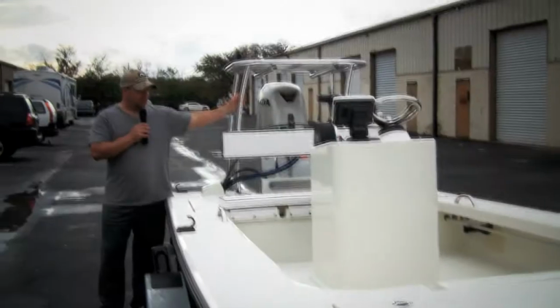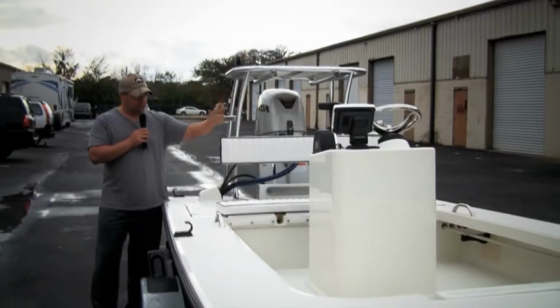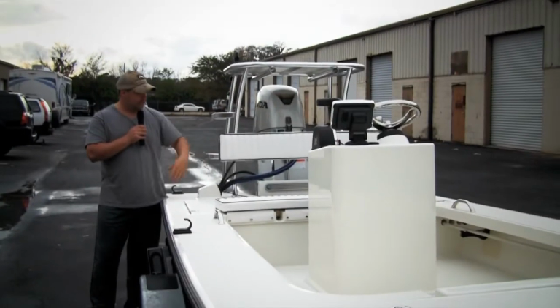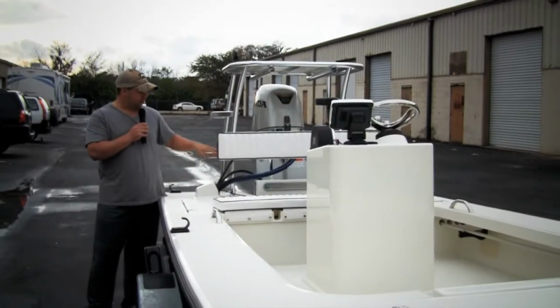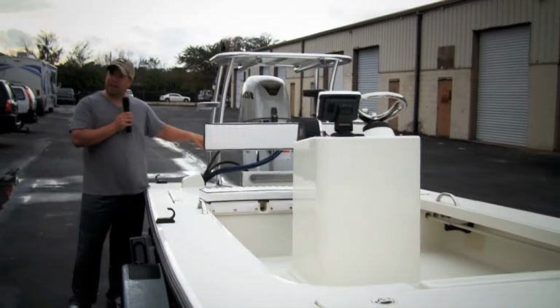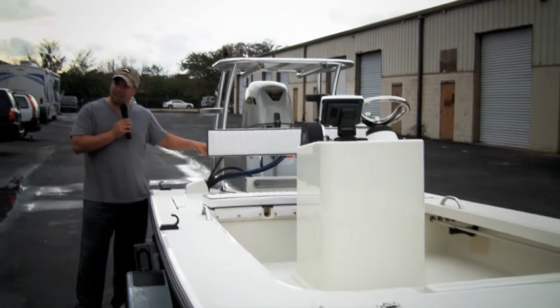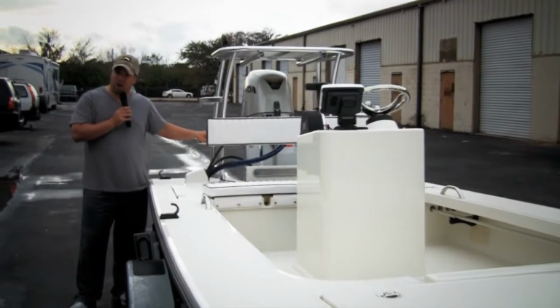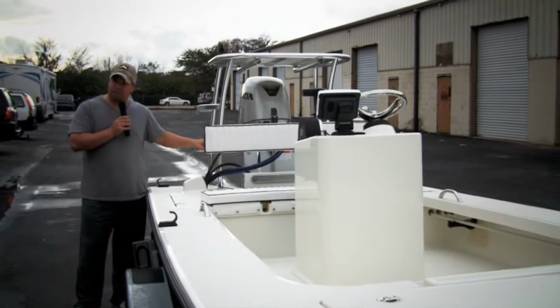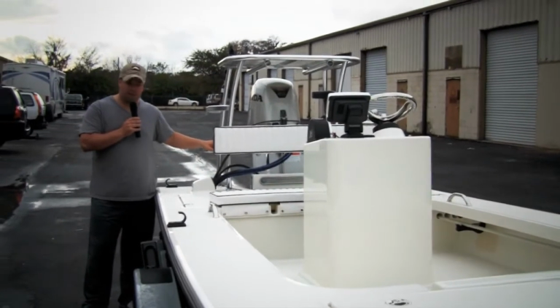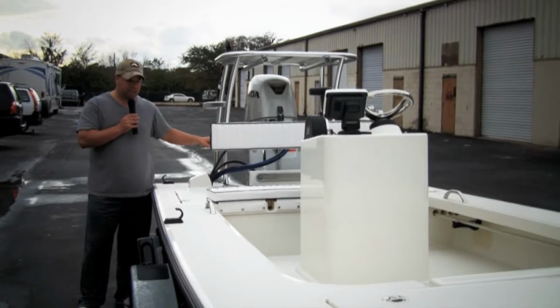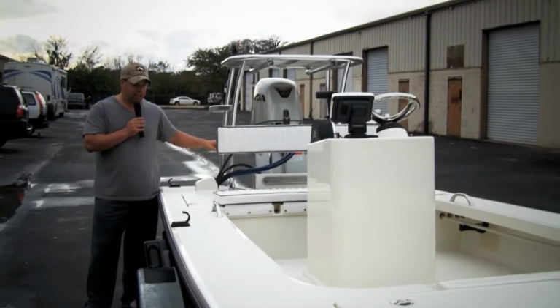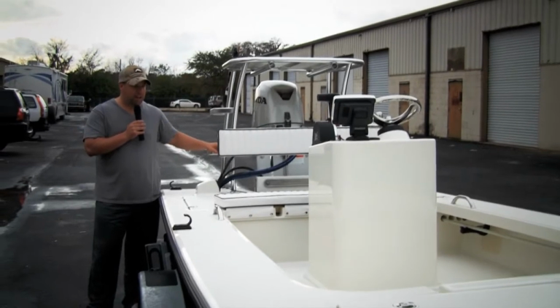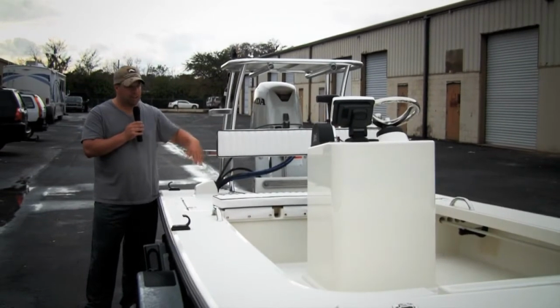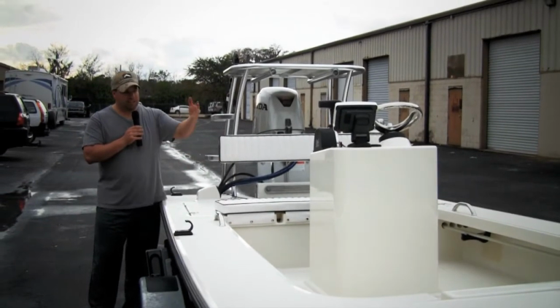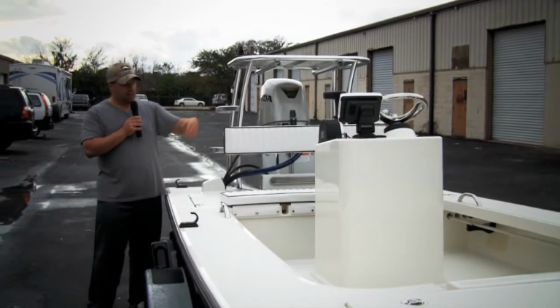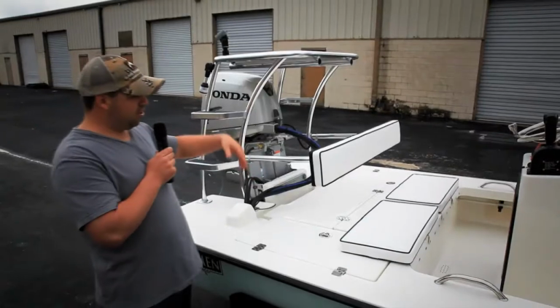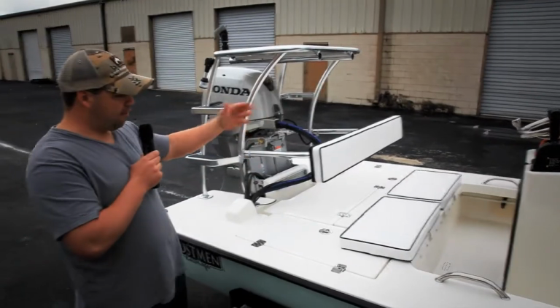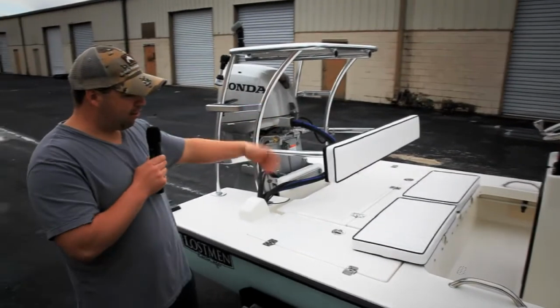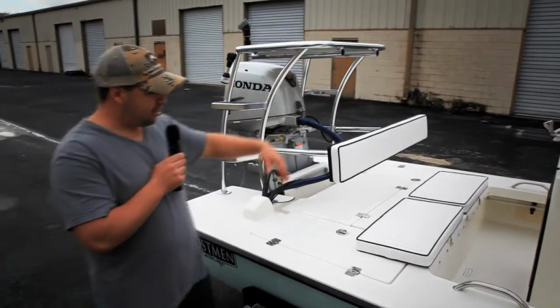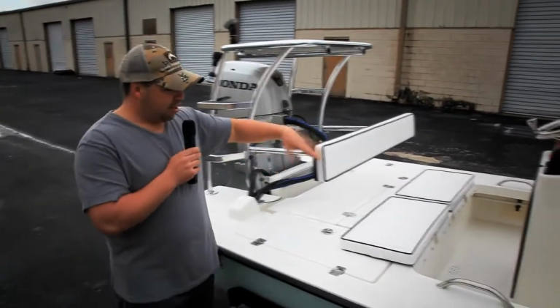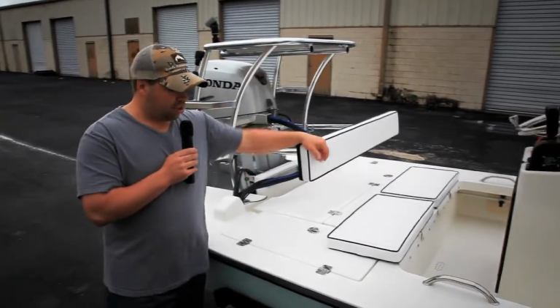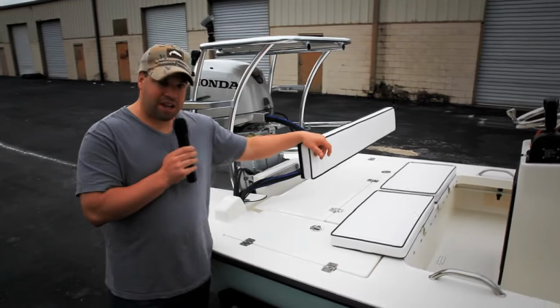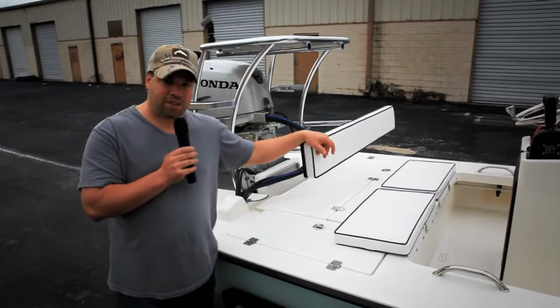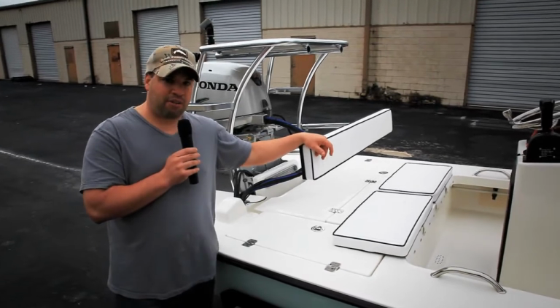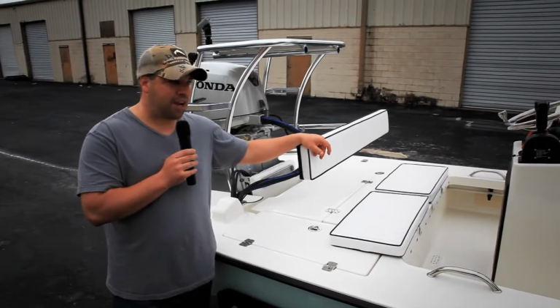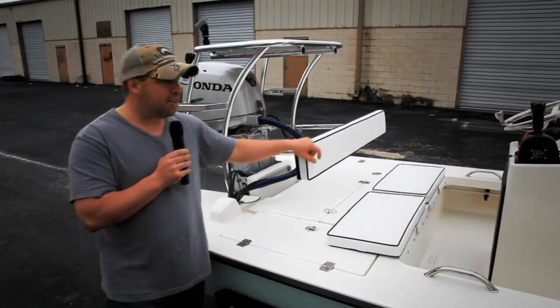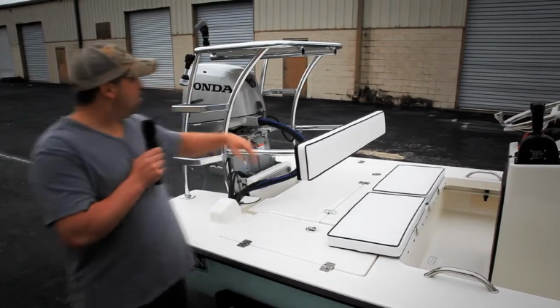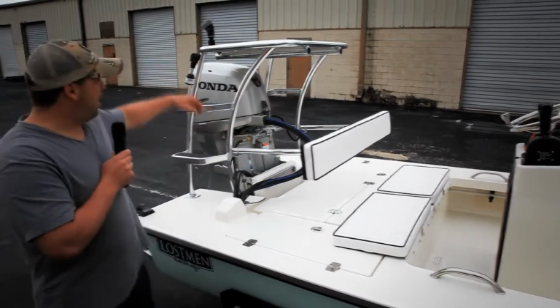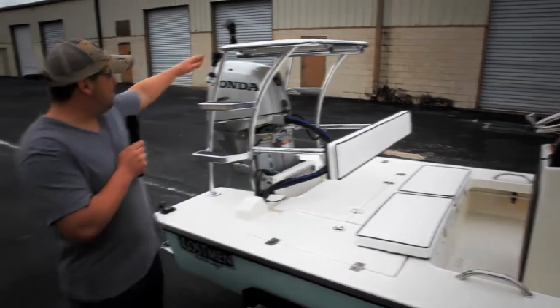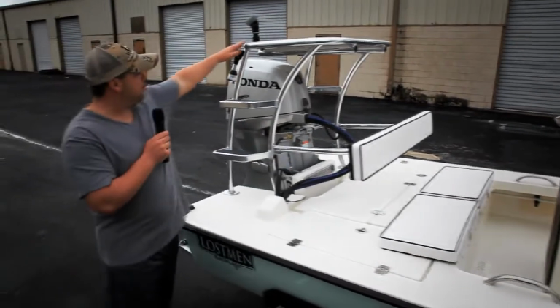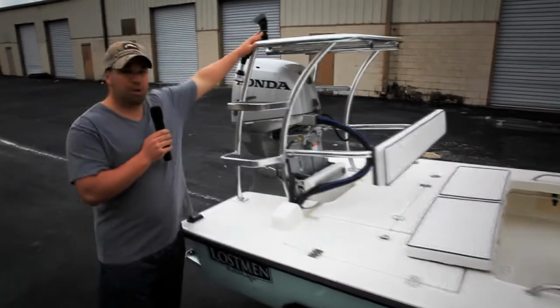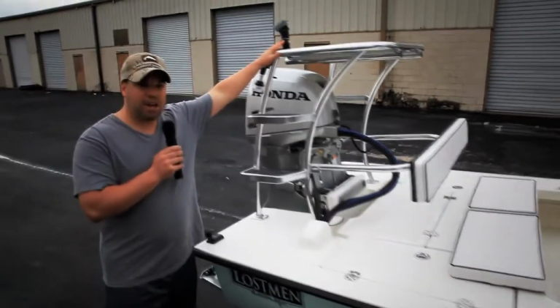You can leave it down, or you can actually take it off when you're not using it. We have the center console, the backrest with the cushion set, the grab handles, and a T-board push-pull holder up top.